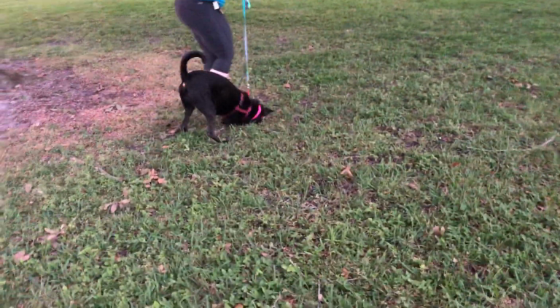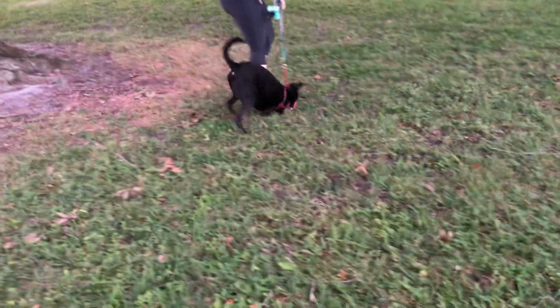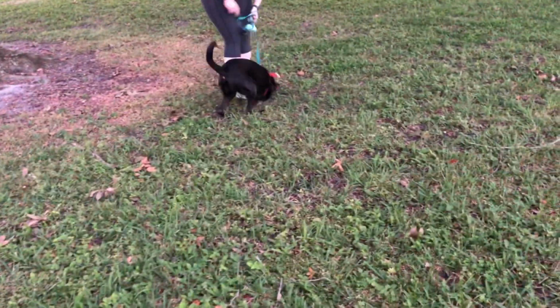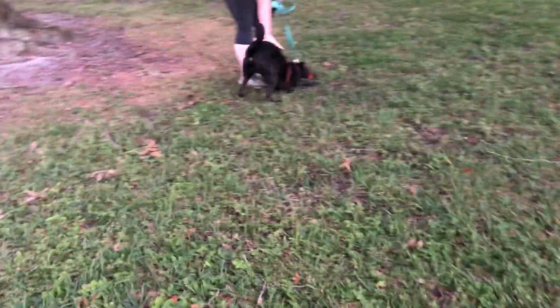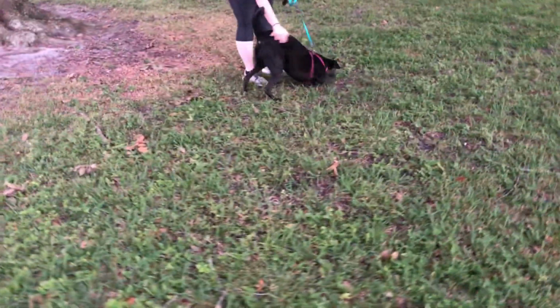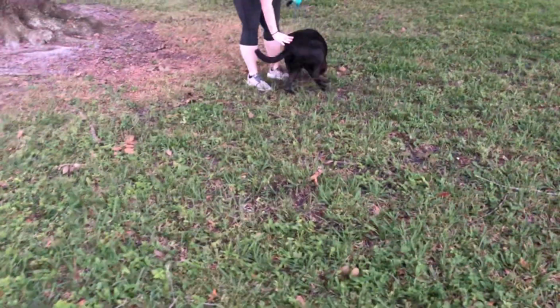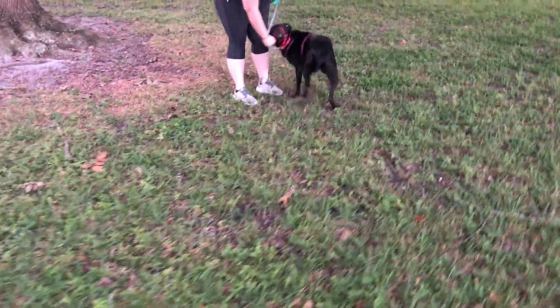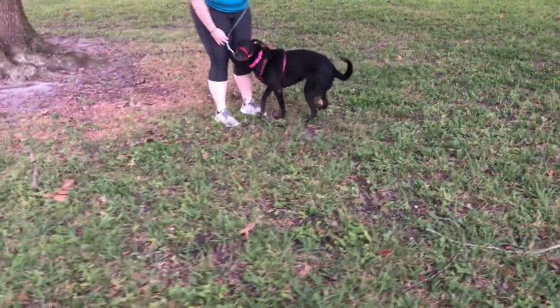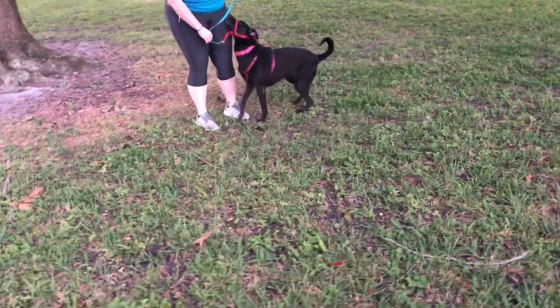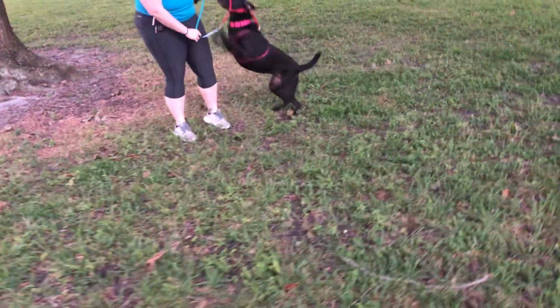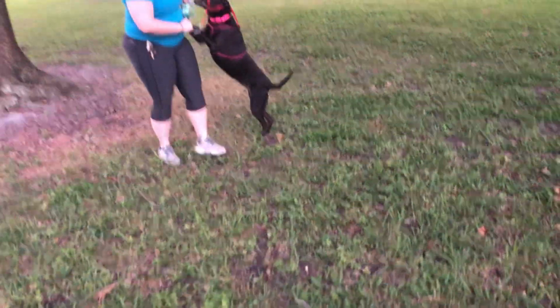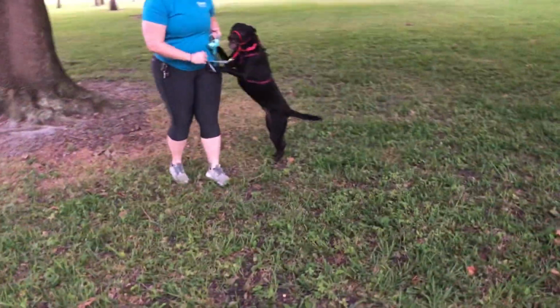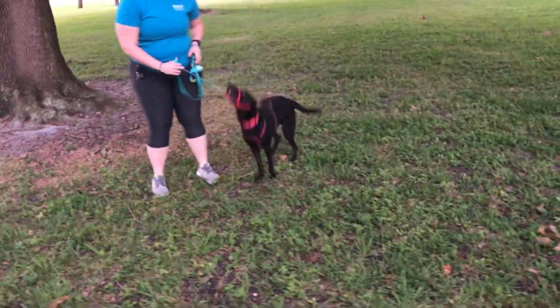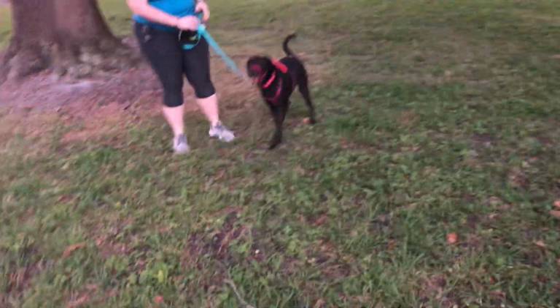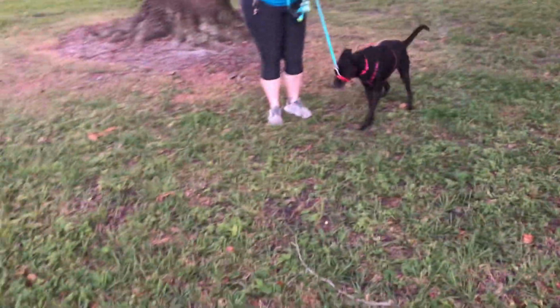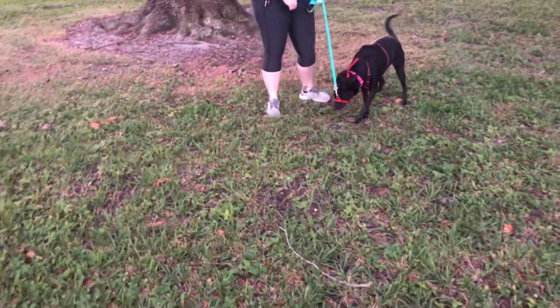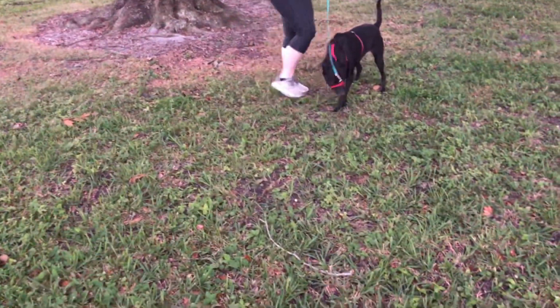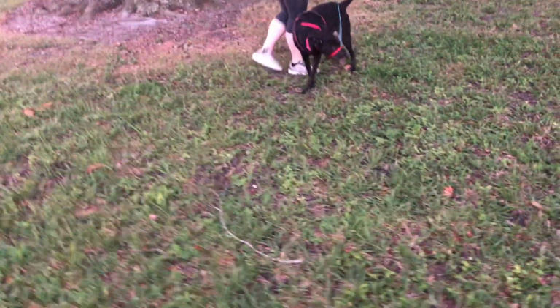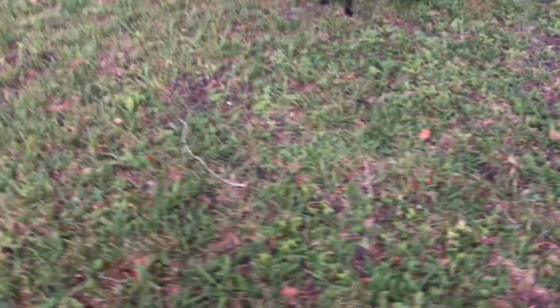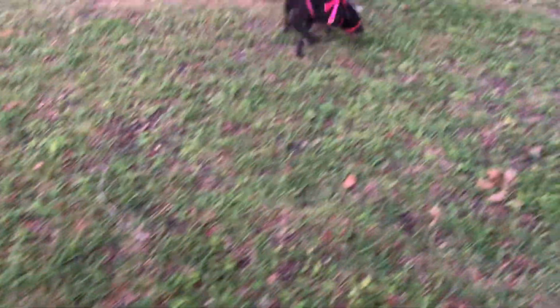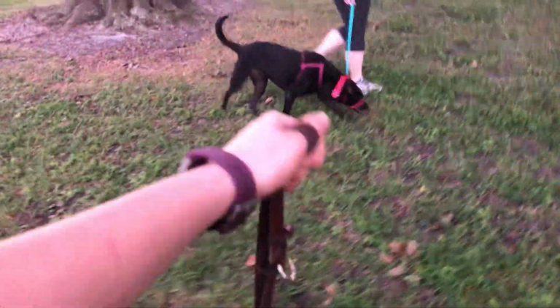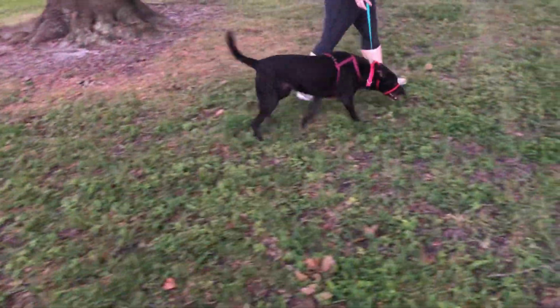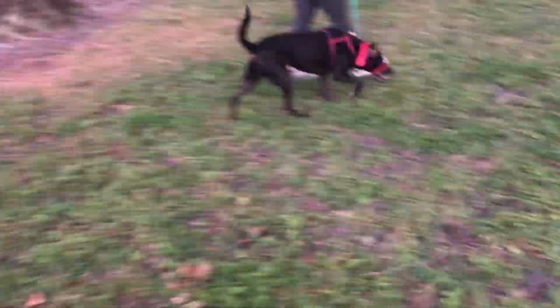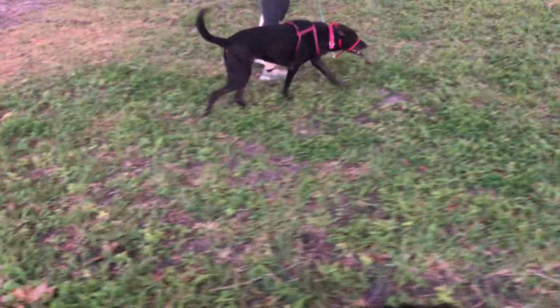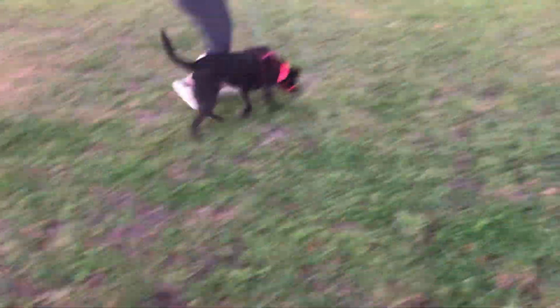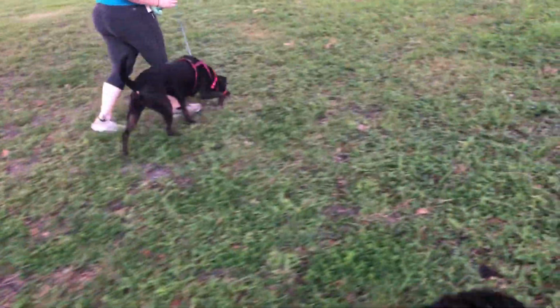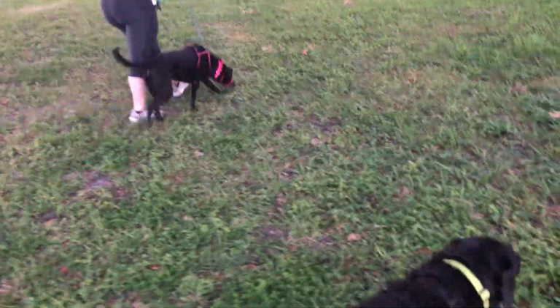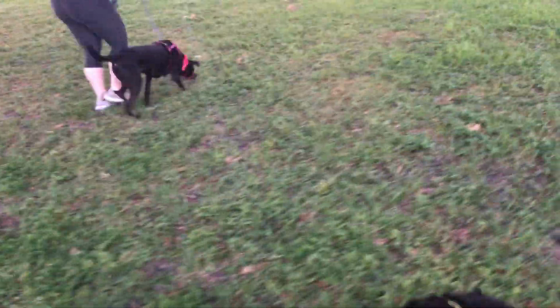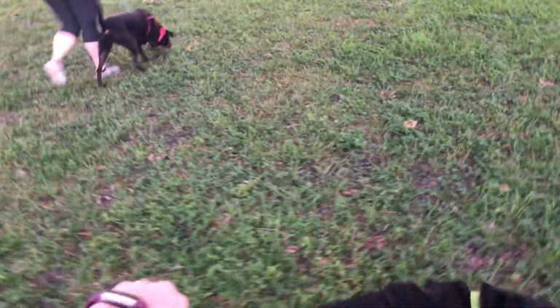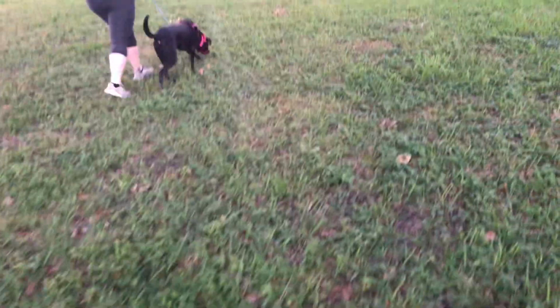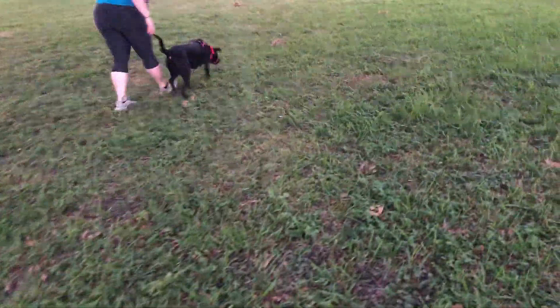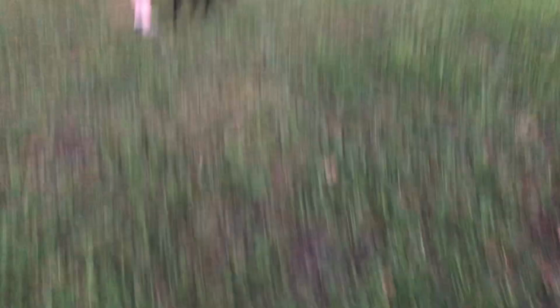I'm going home. You should not take your little leader off — off the leader, yes. Come on.